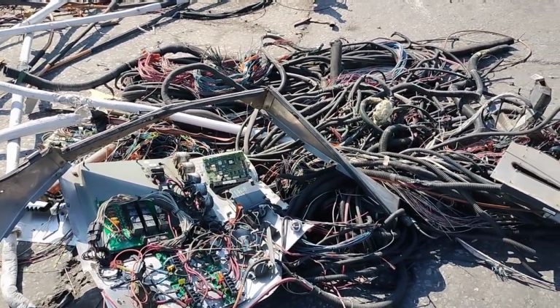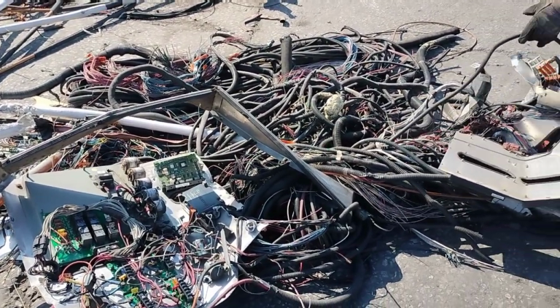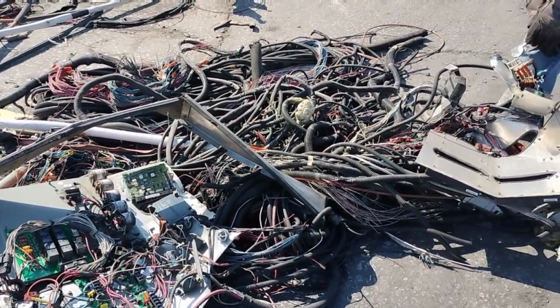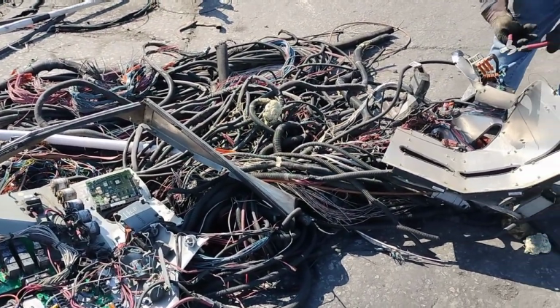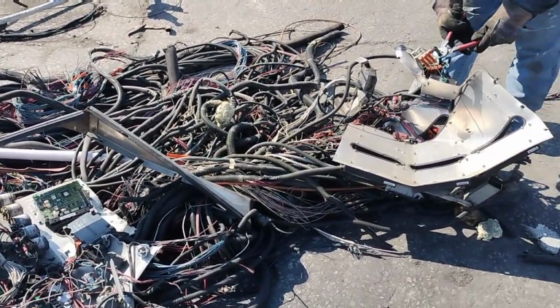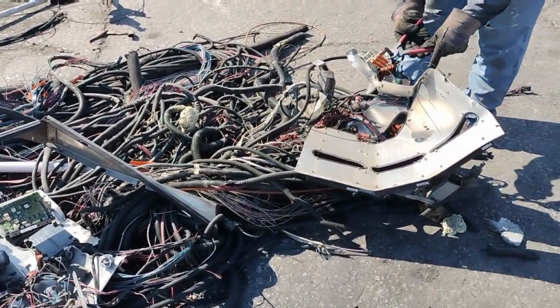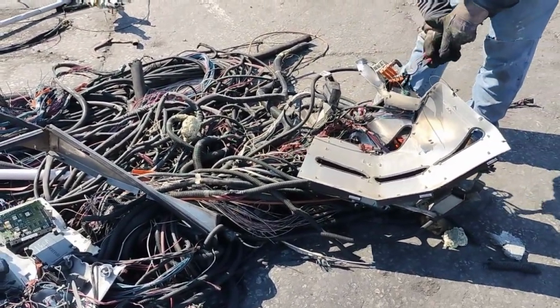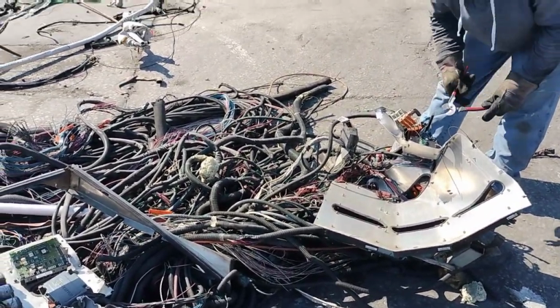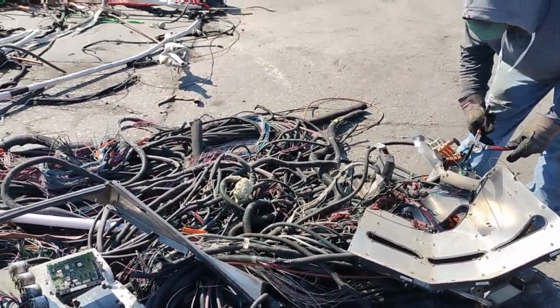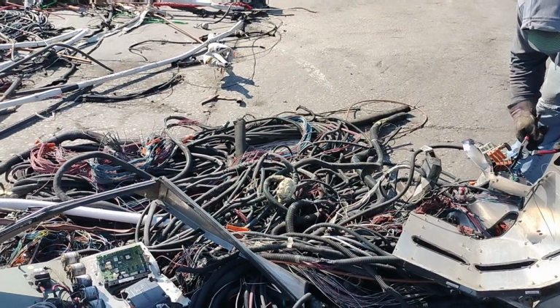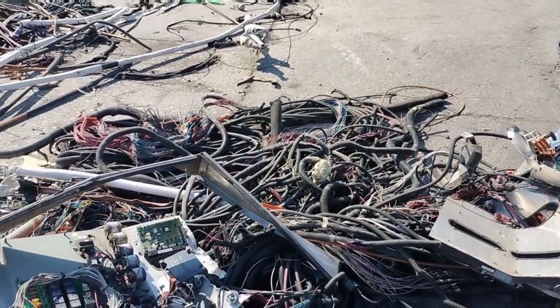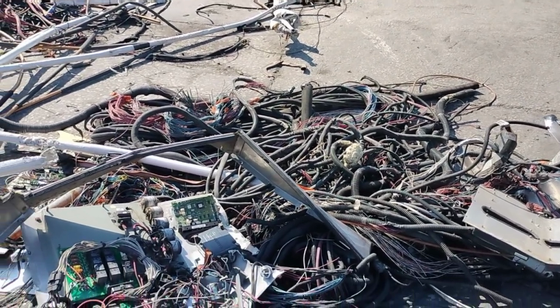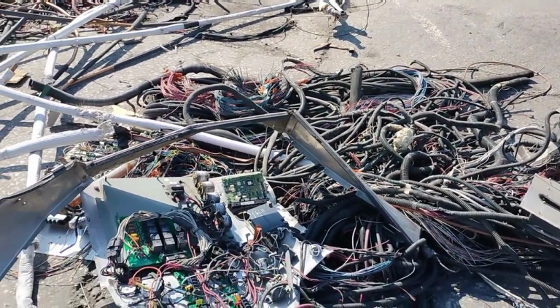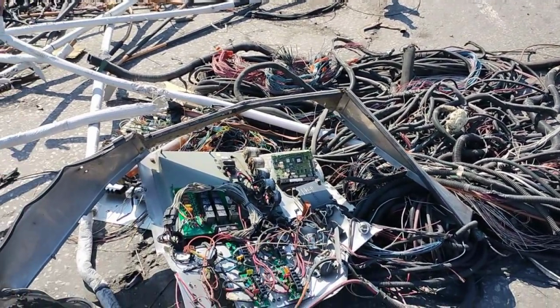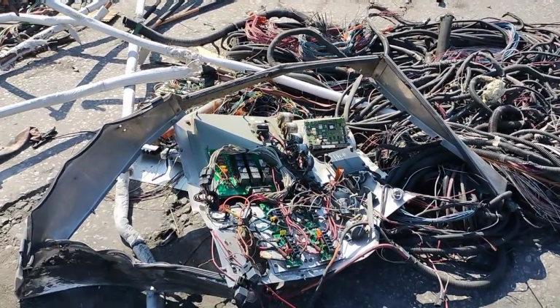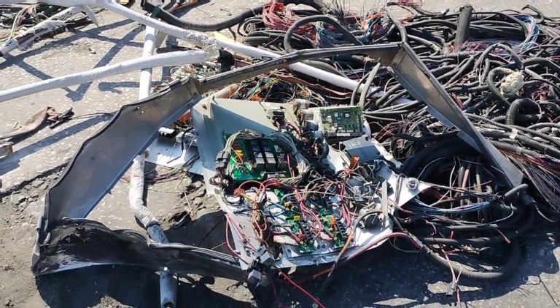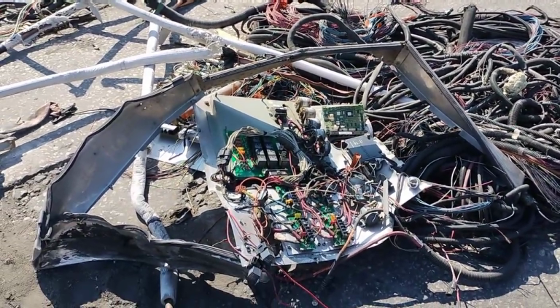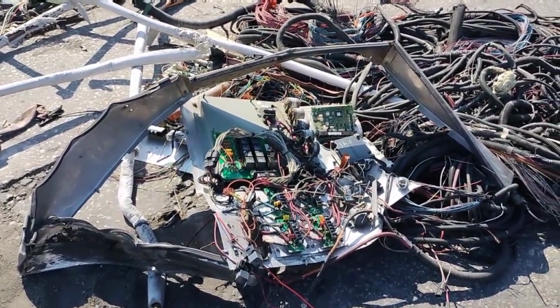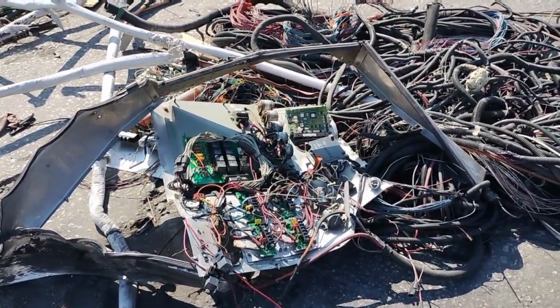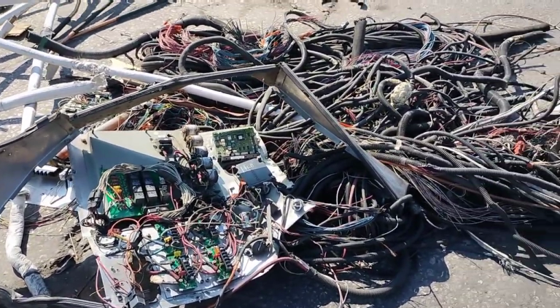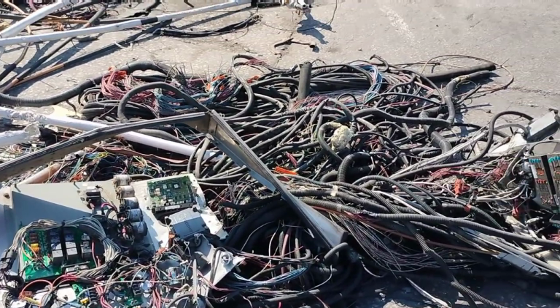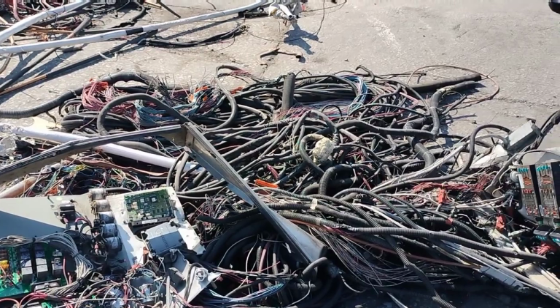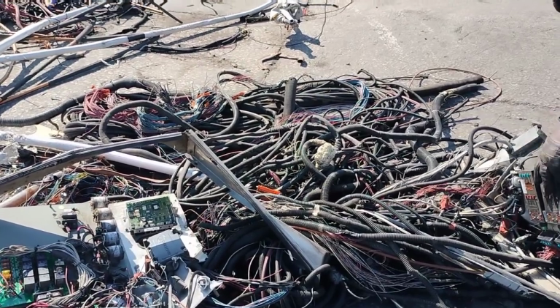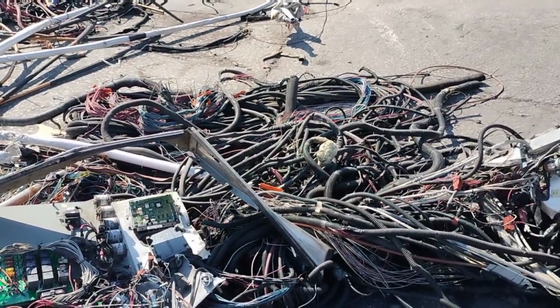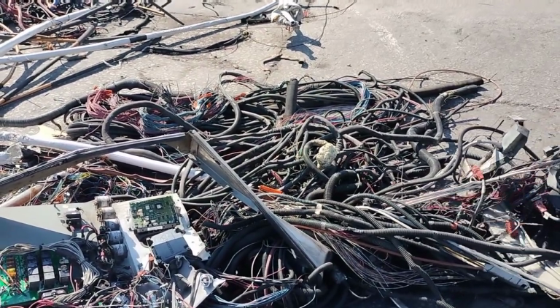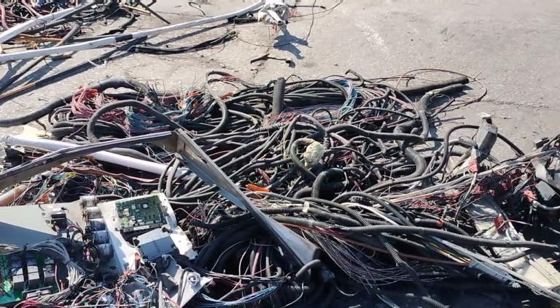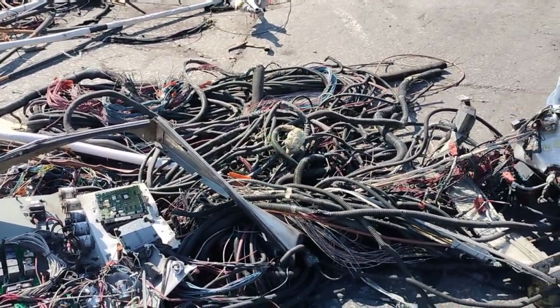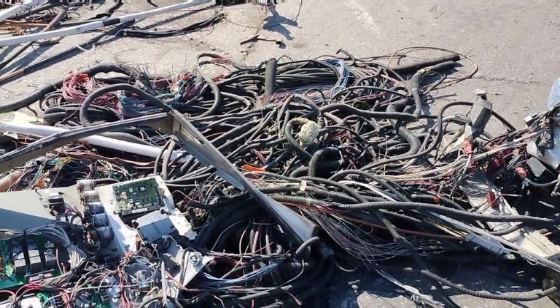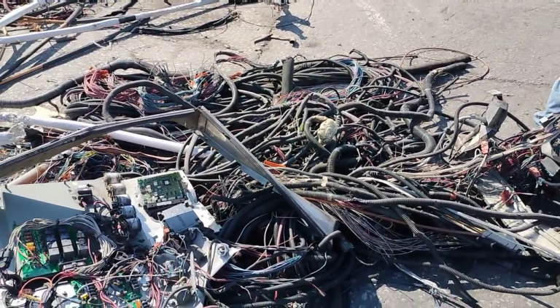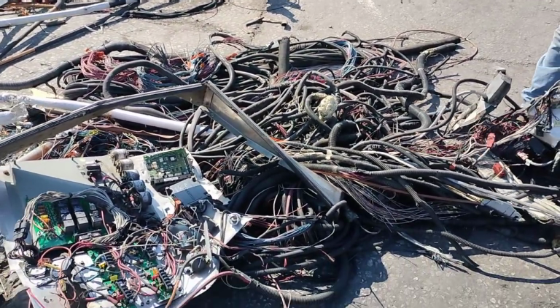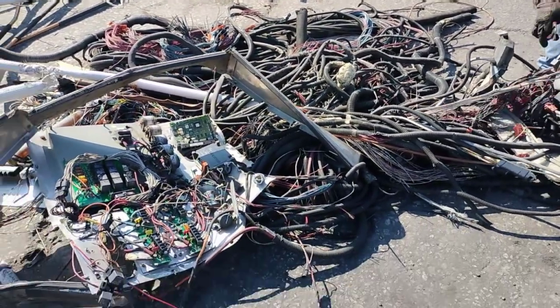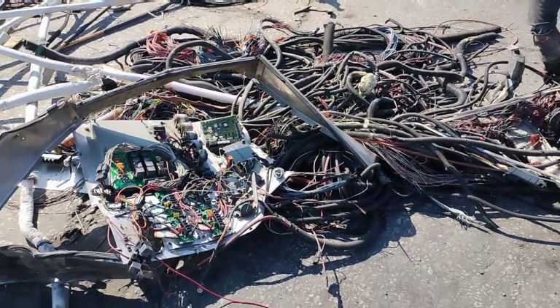So this little small section right here, if you see us playing with - this is what came out of that bus we was just working on. That's just only the middle. It's not including what's in the front and what's in the back. This is everything that's in the middle.